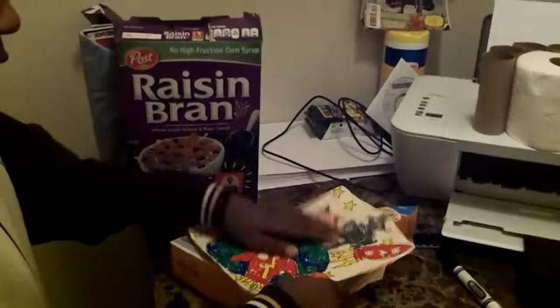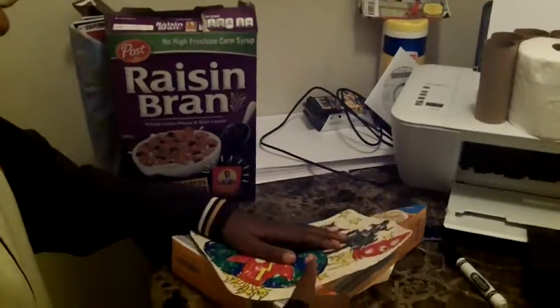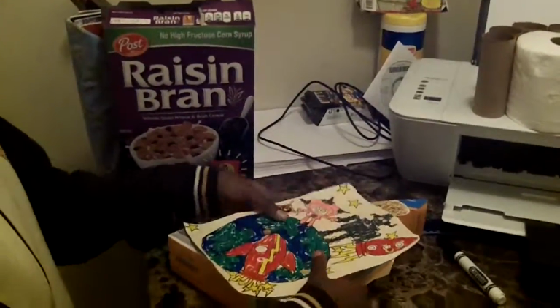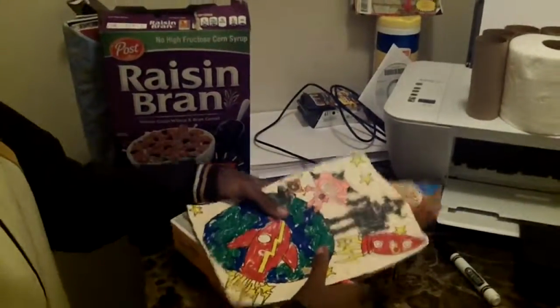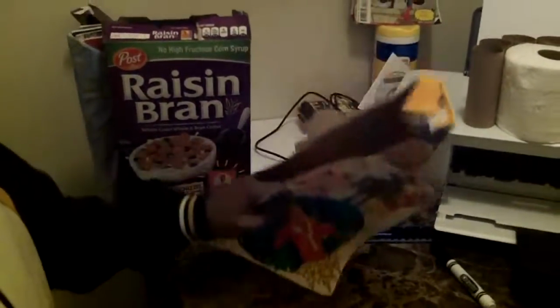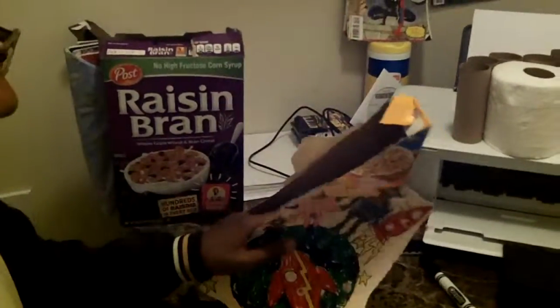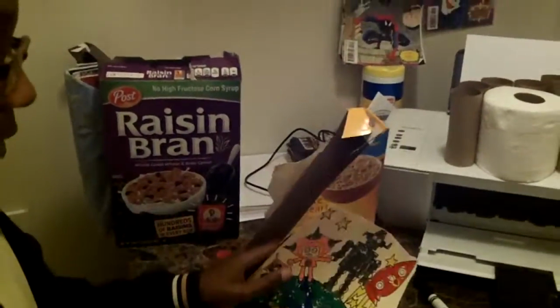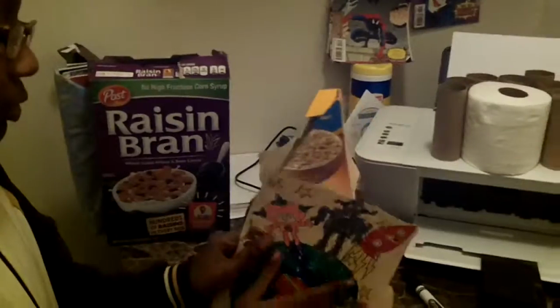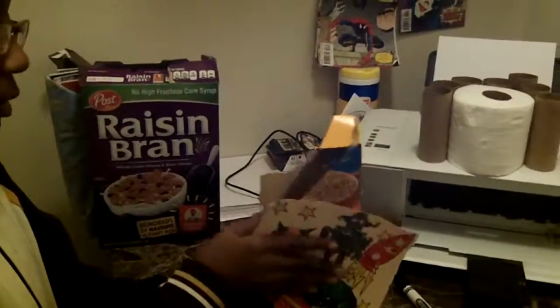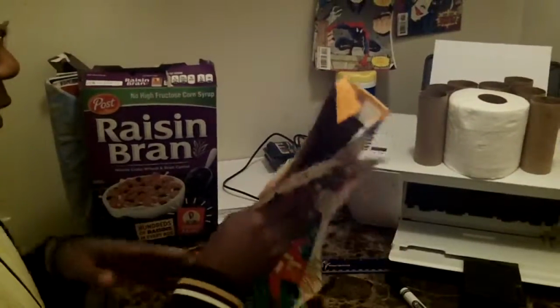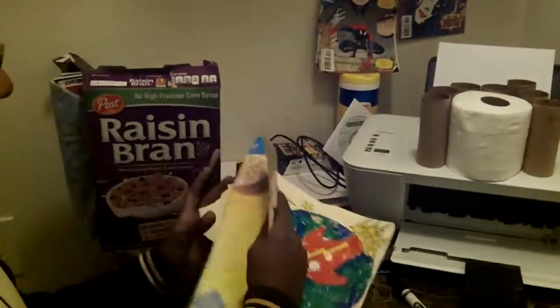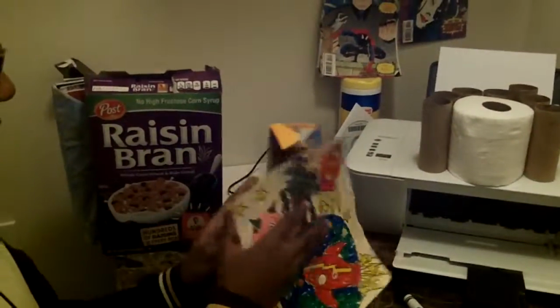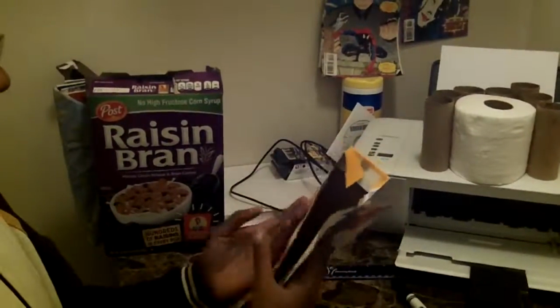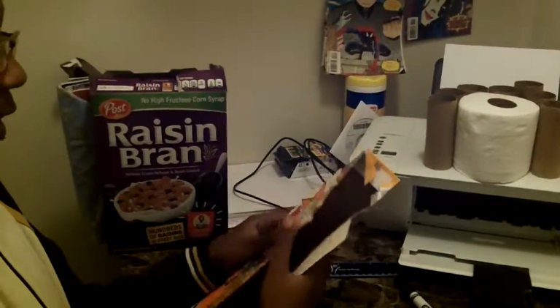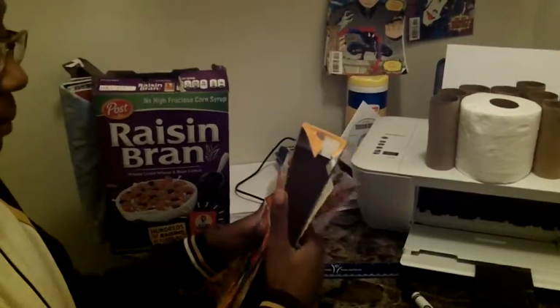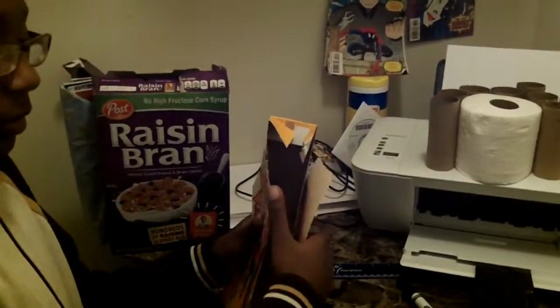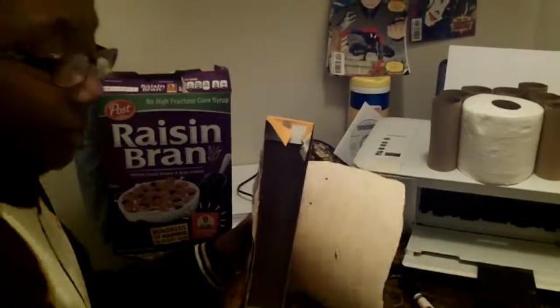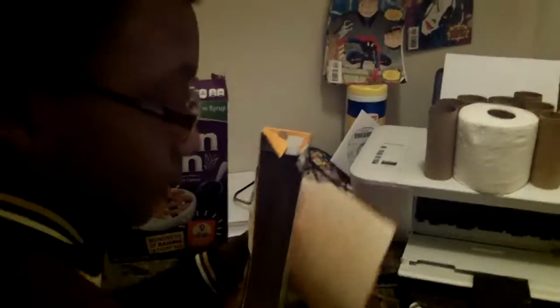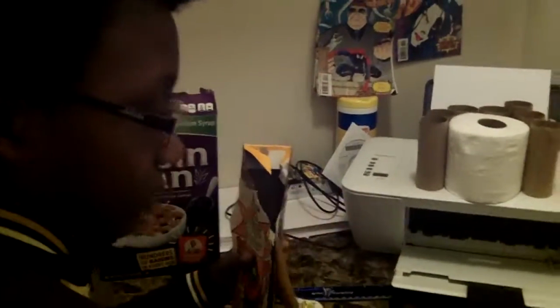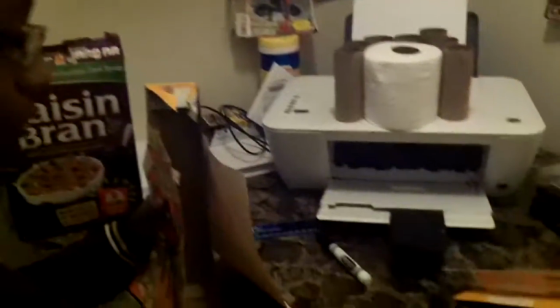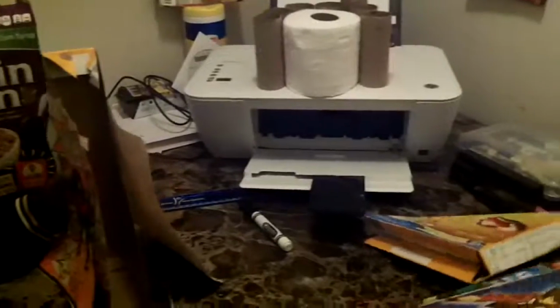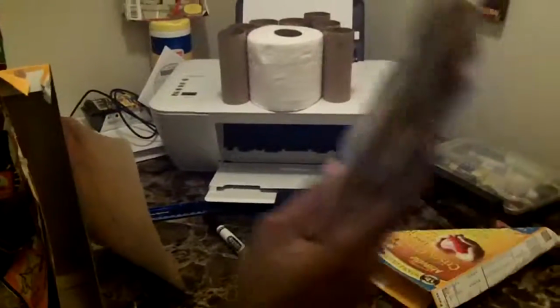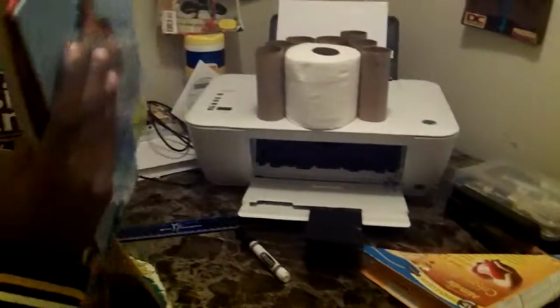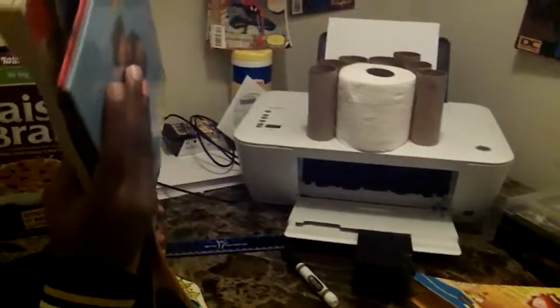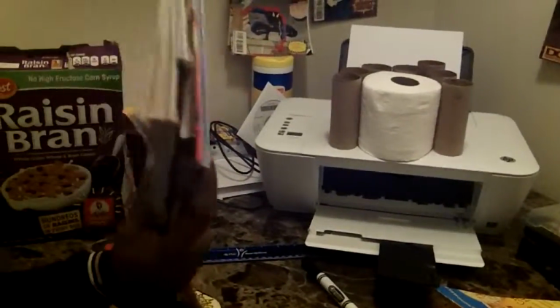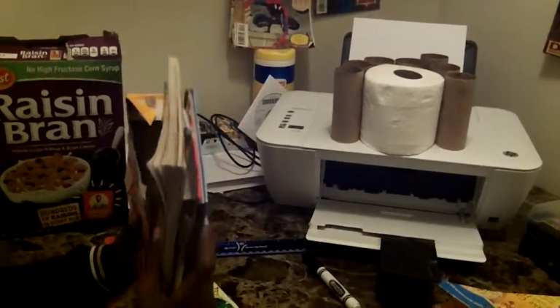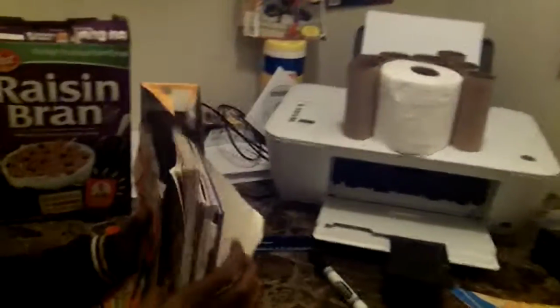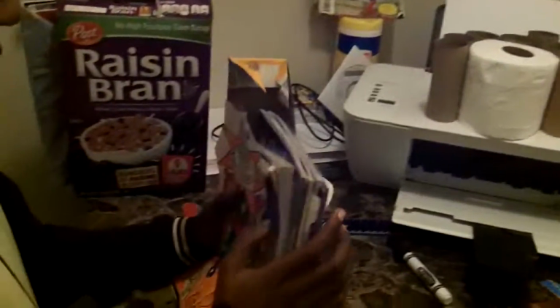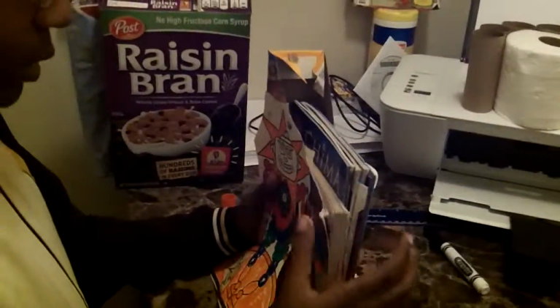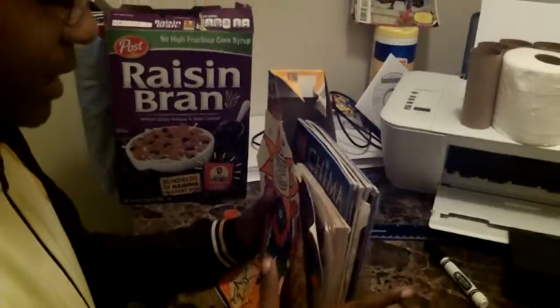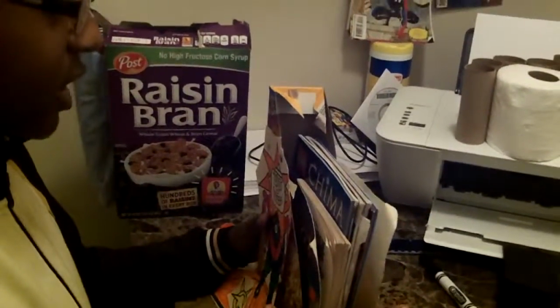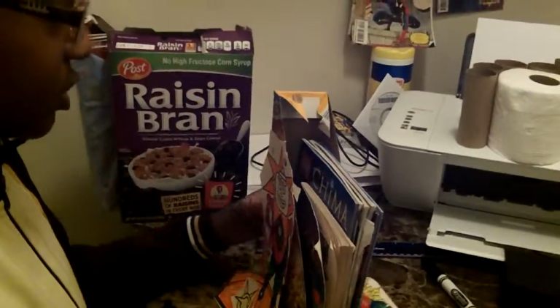Okay, now I need to take my books and put that there. And that's all it takes to it.